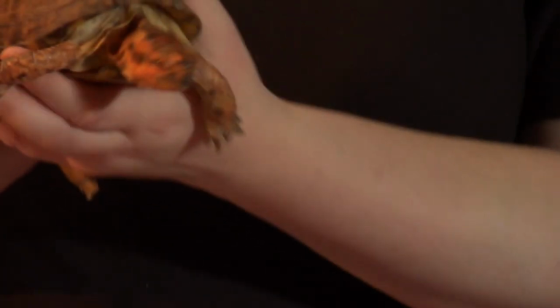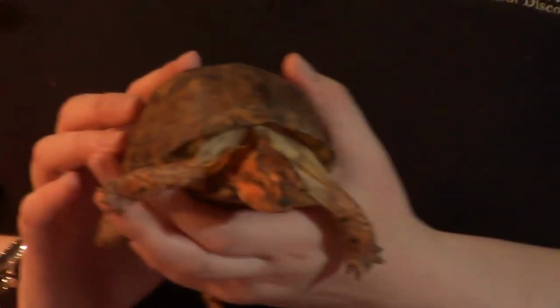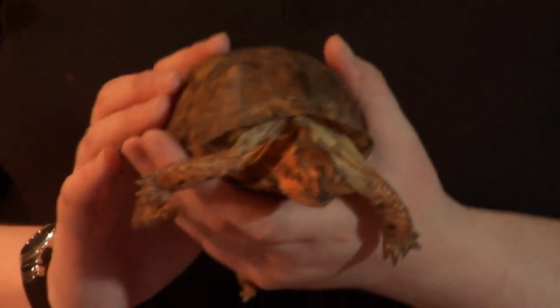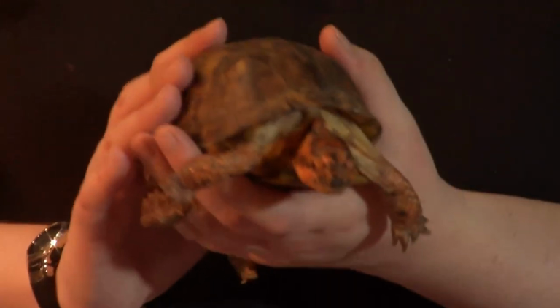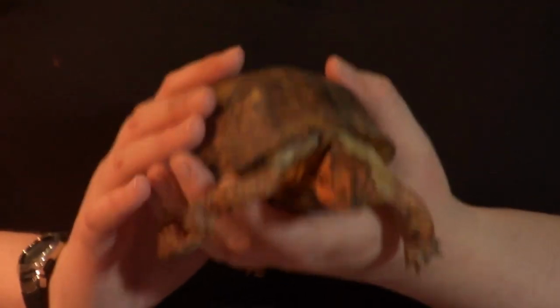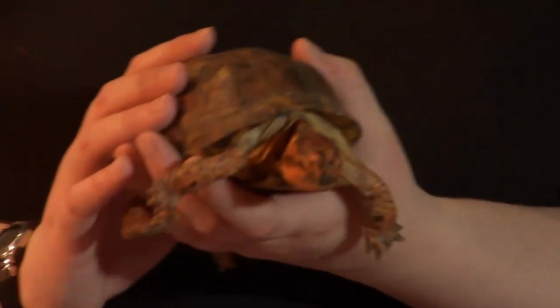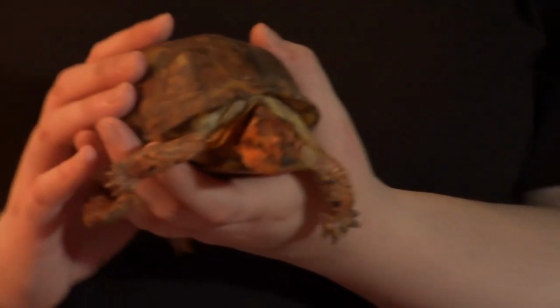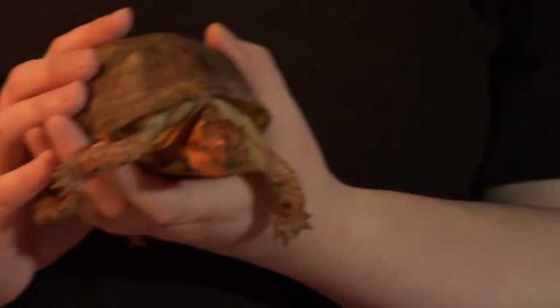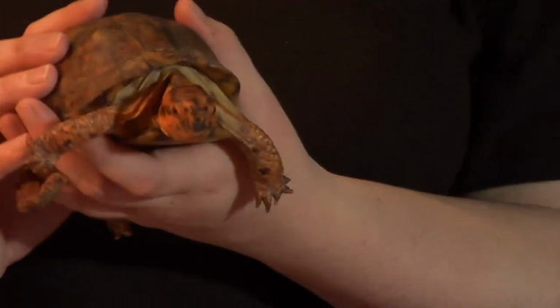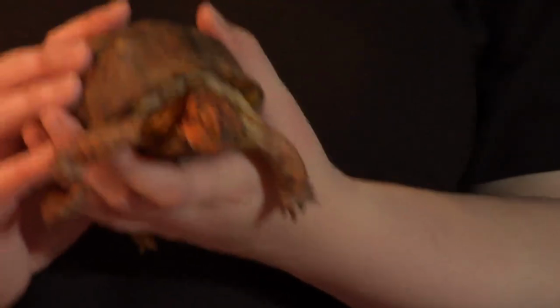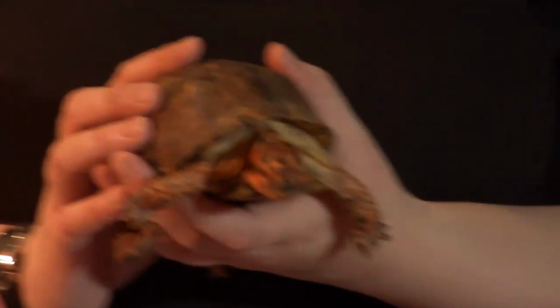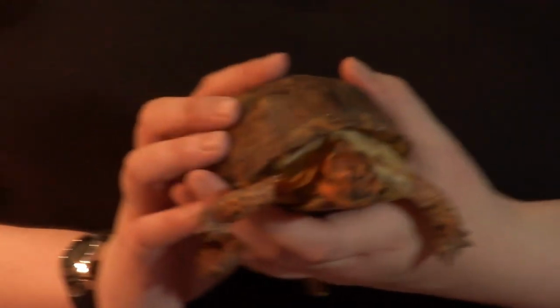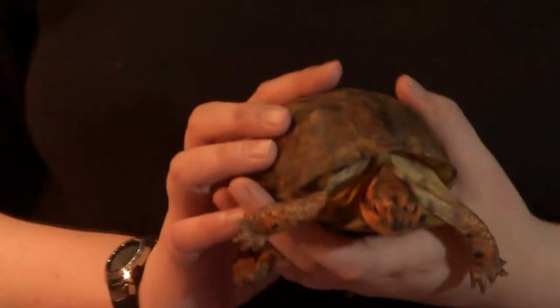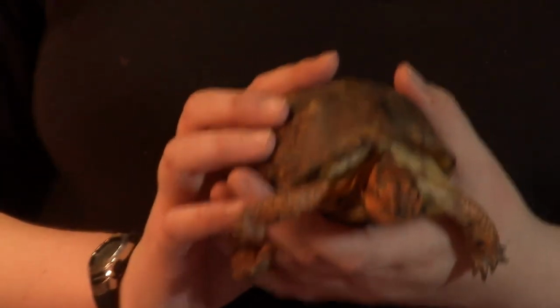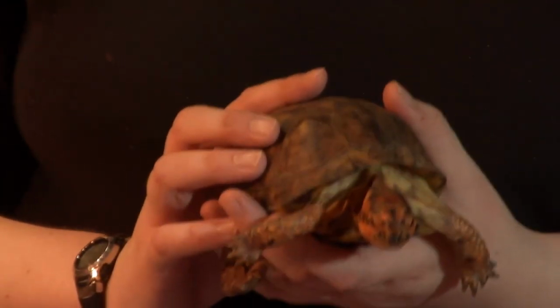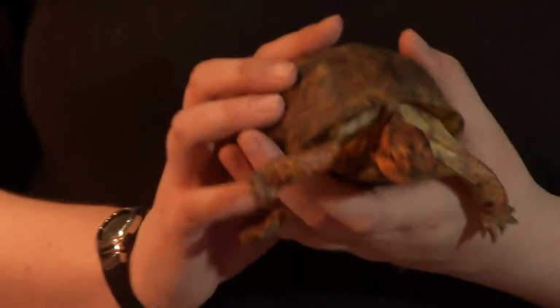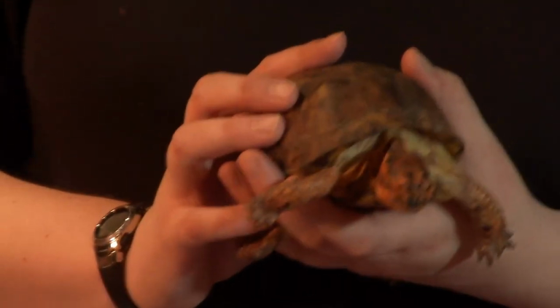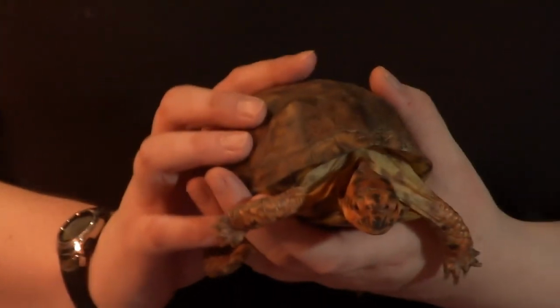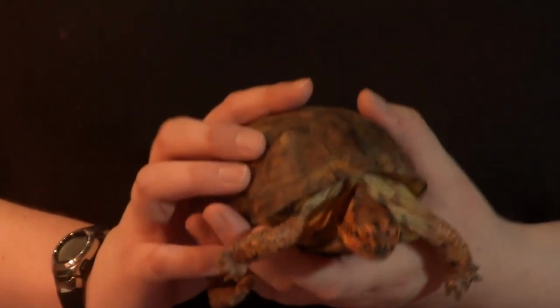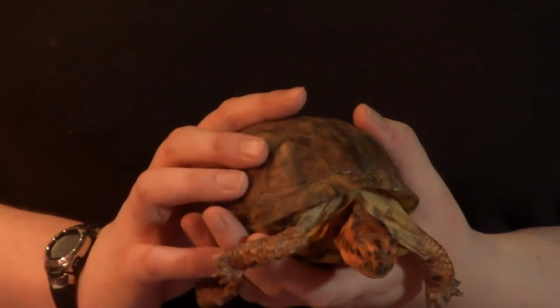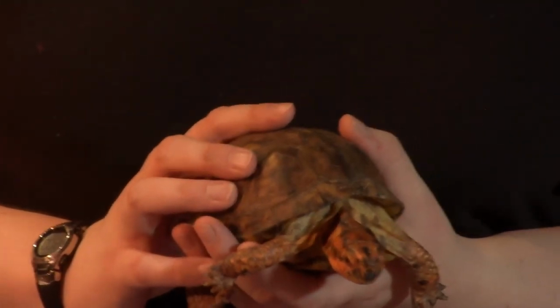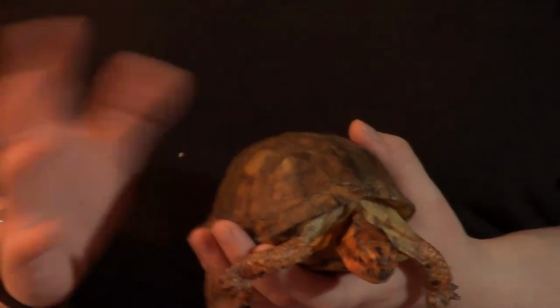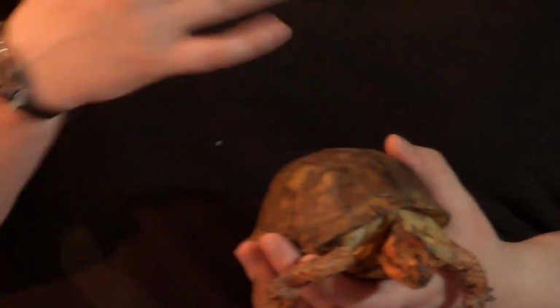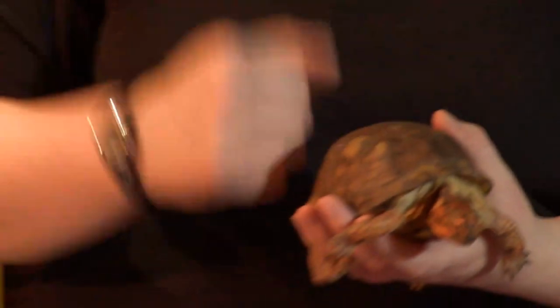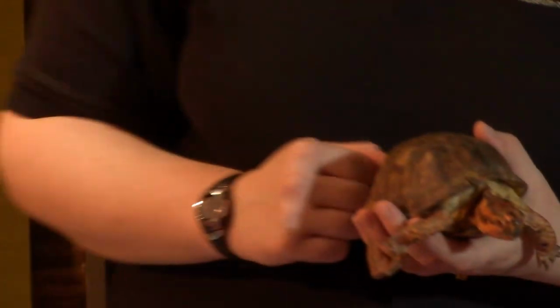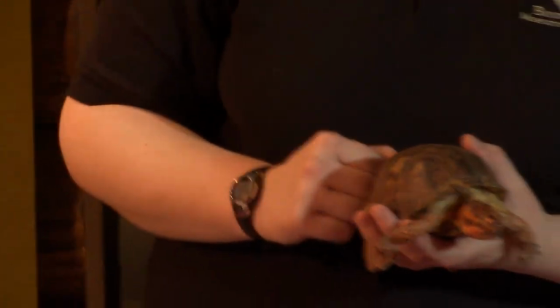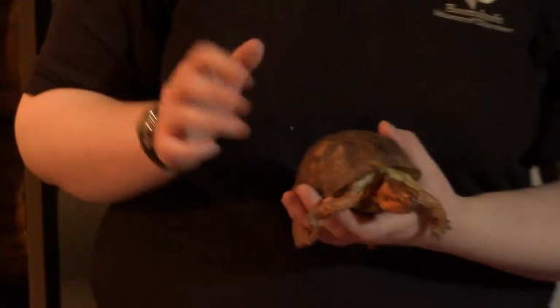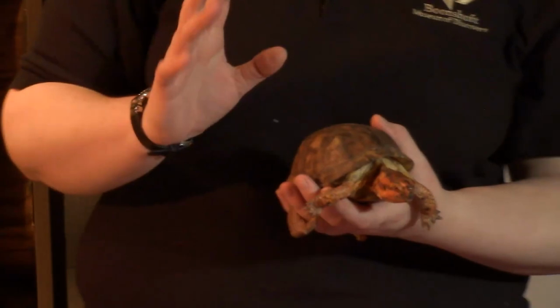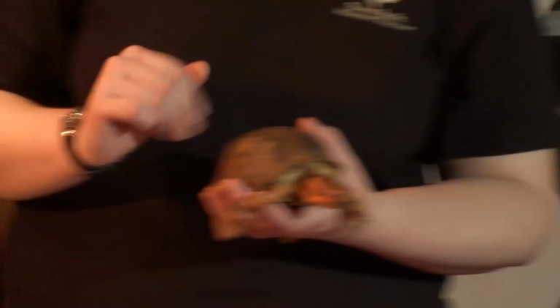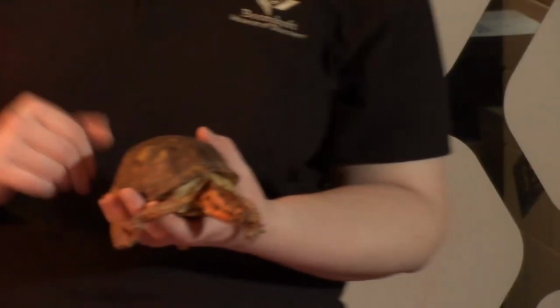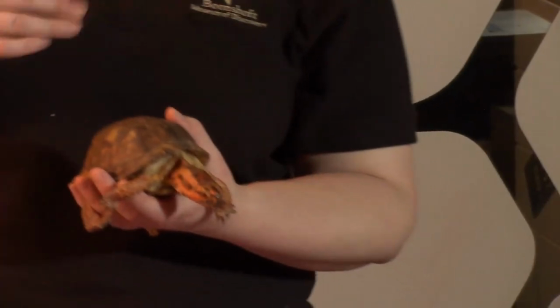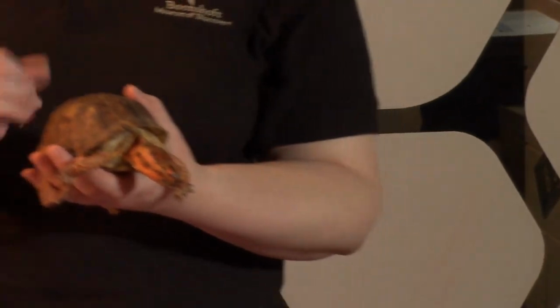Even though they are turtles that live on the land, they're not actually tortoises. We'll meet our tortoise and talk about how he's different from a turtle.